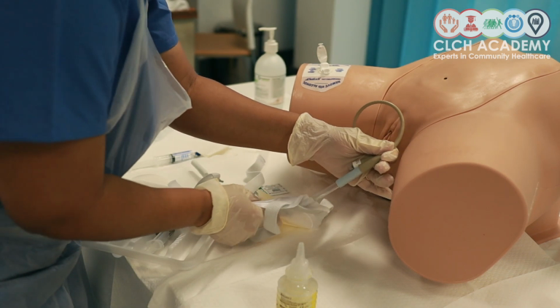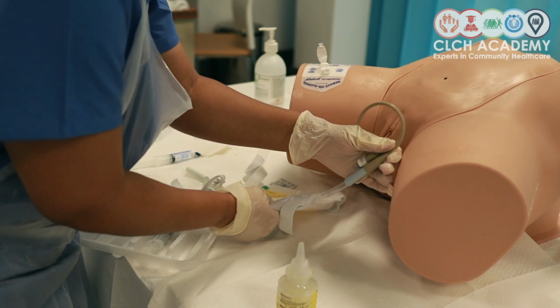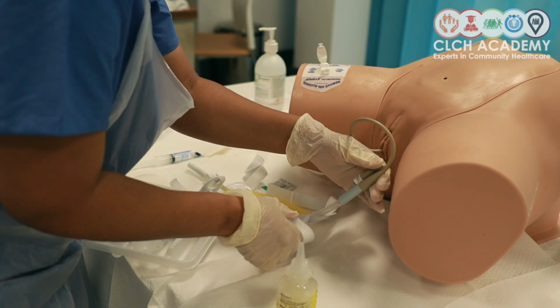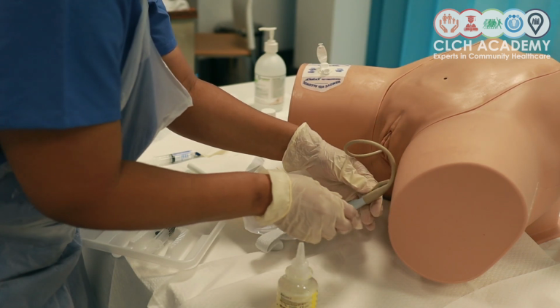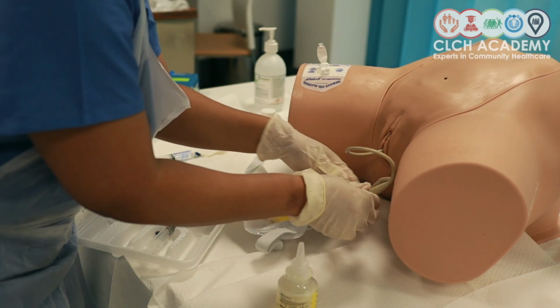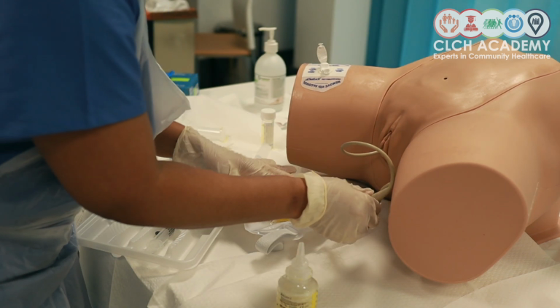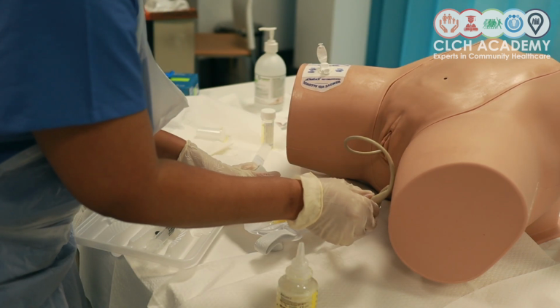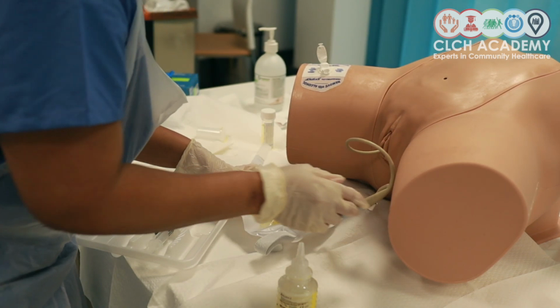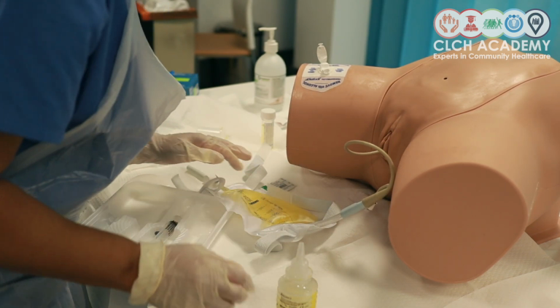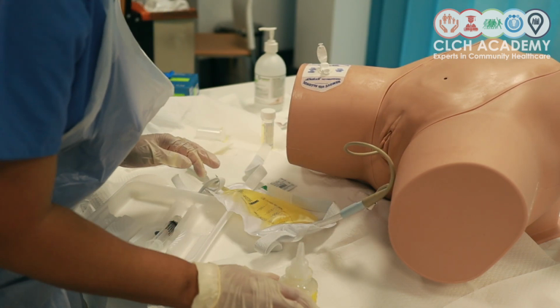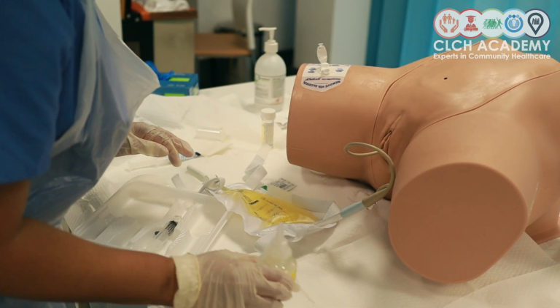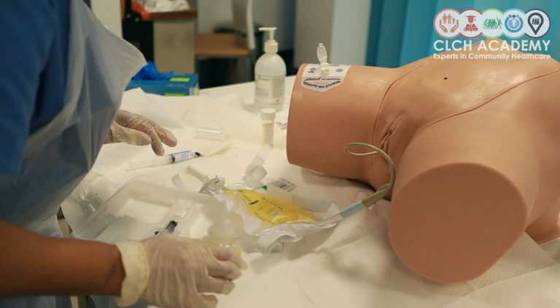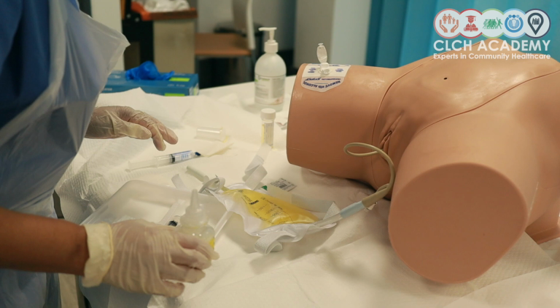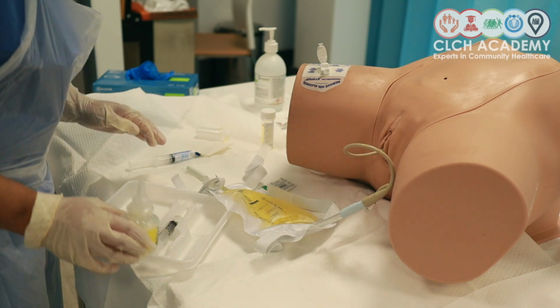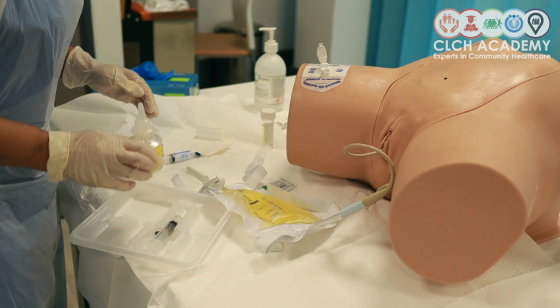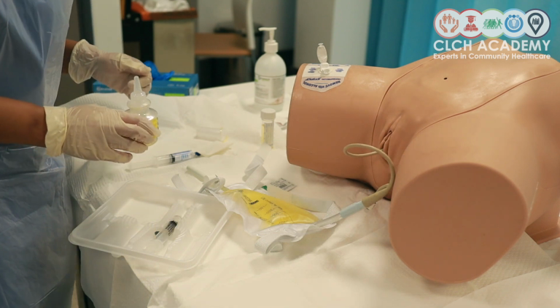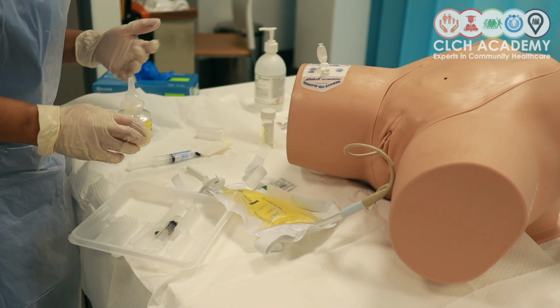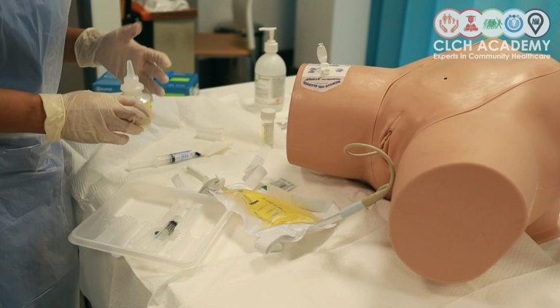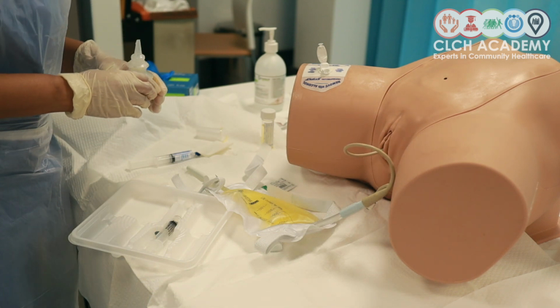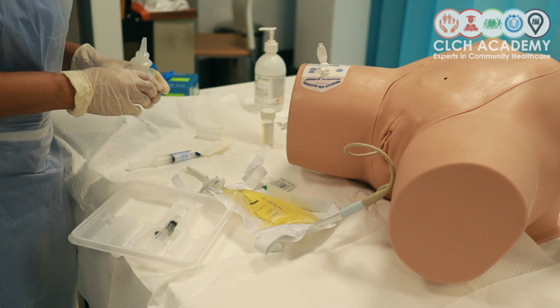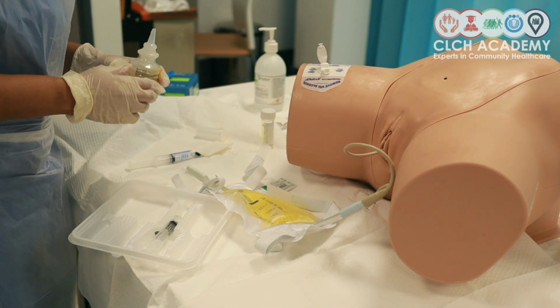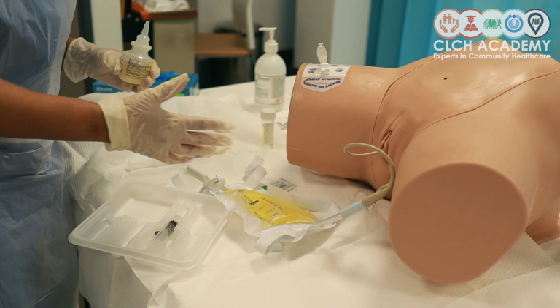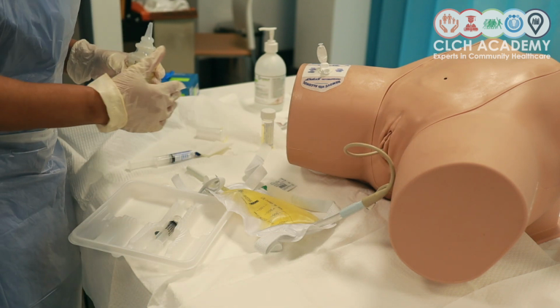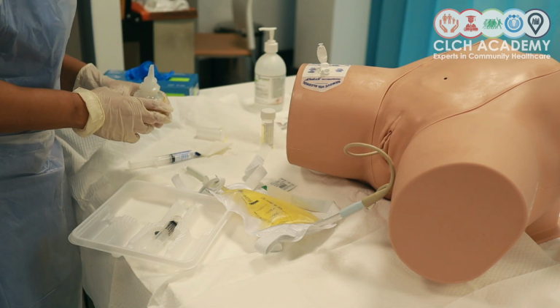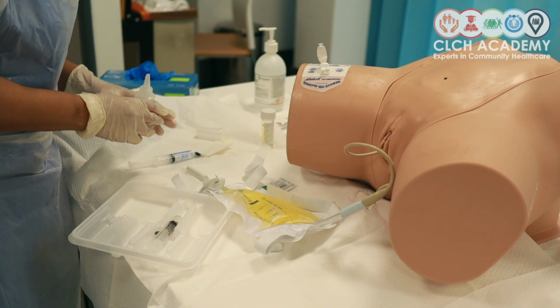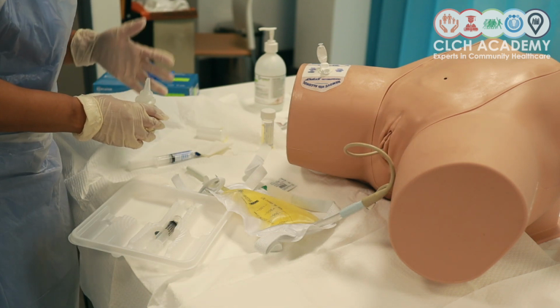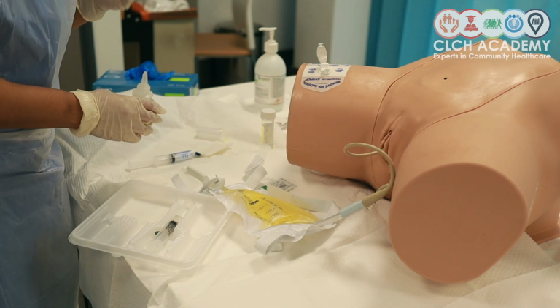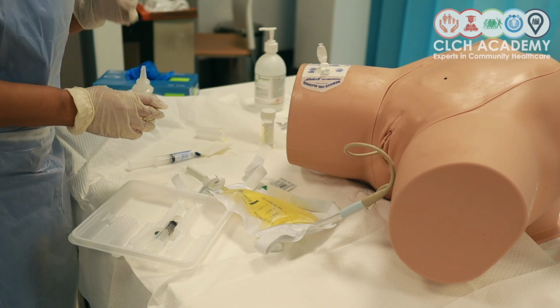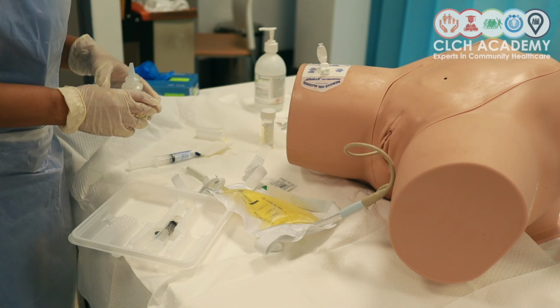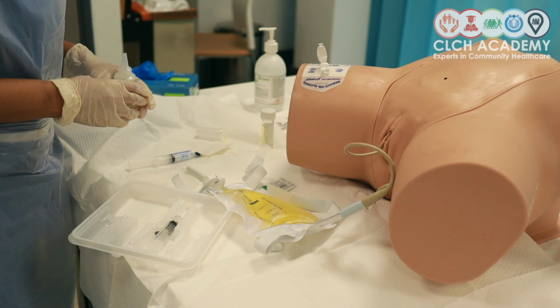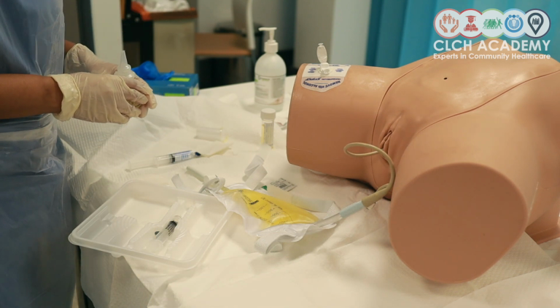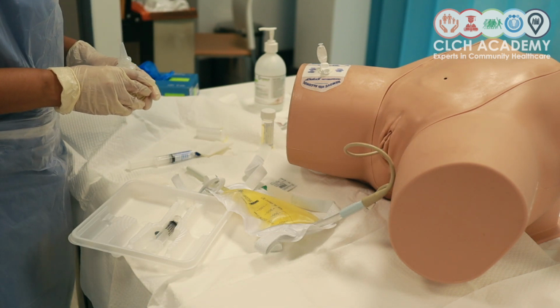That's how I would flush the catheter if I needed to give the patient a flush to clear any debris or sediment.